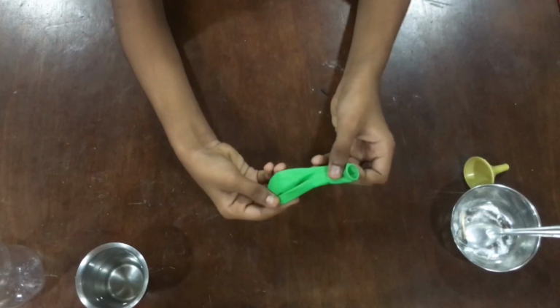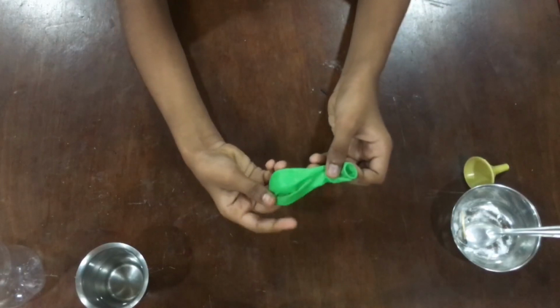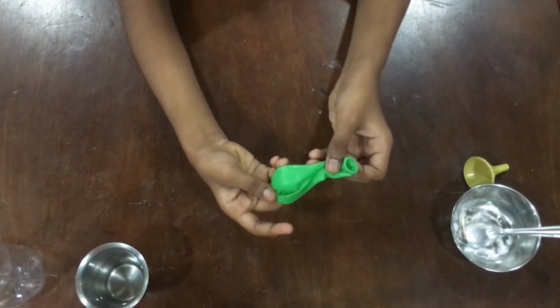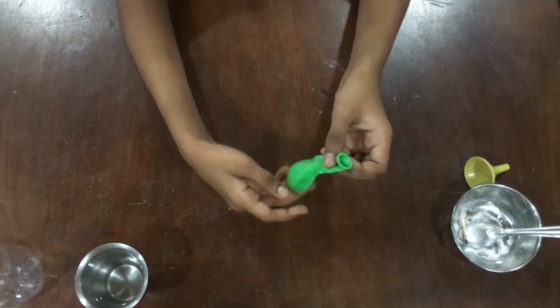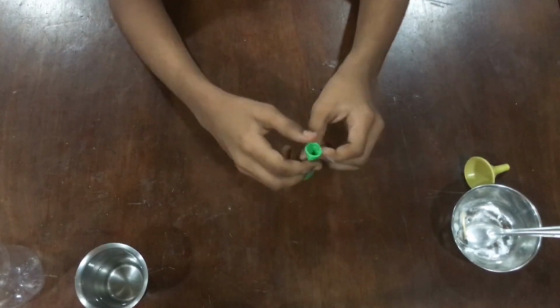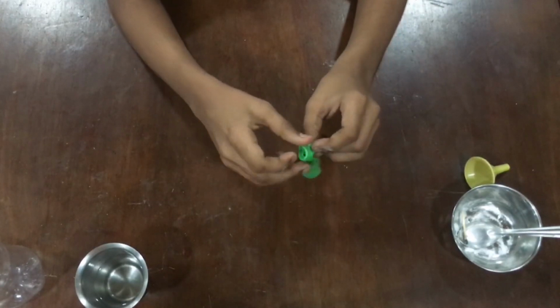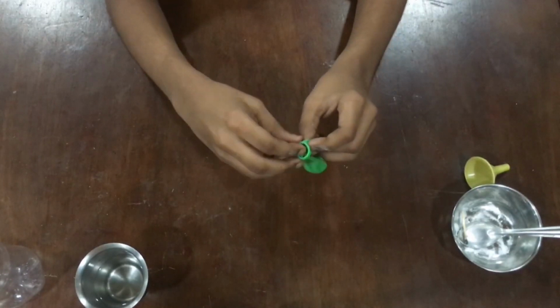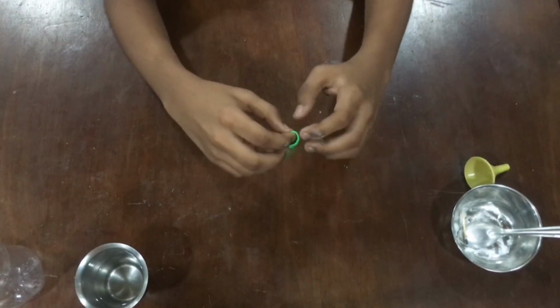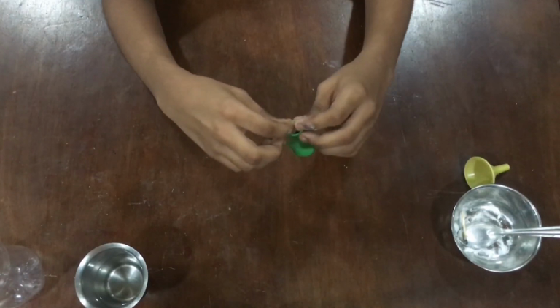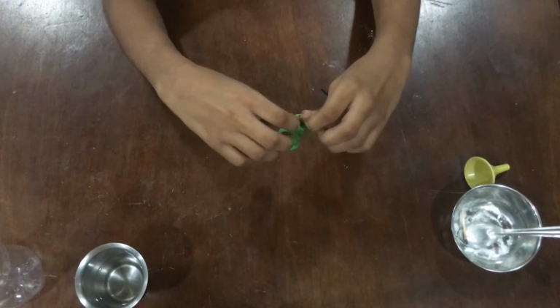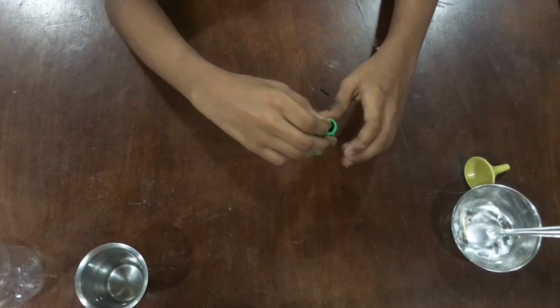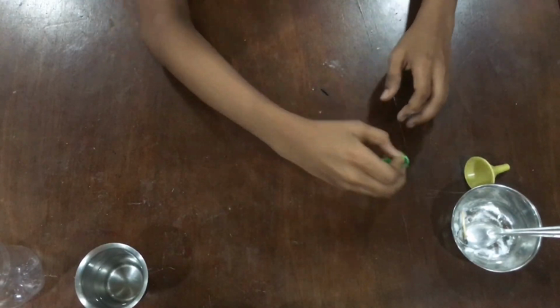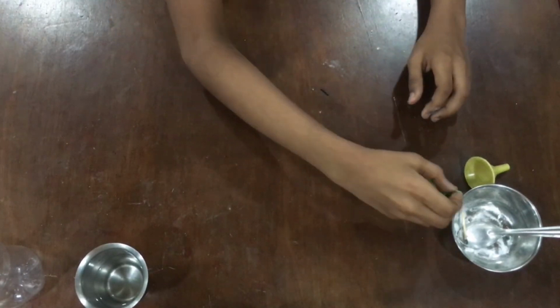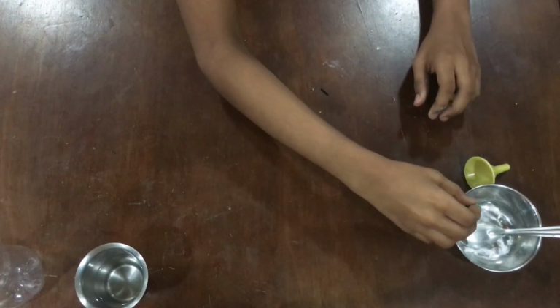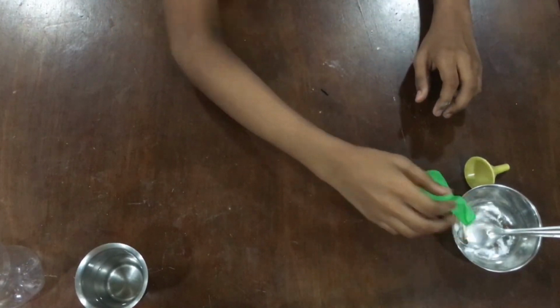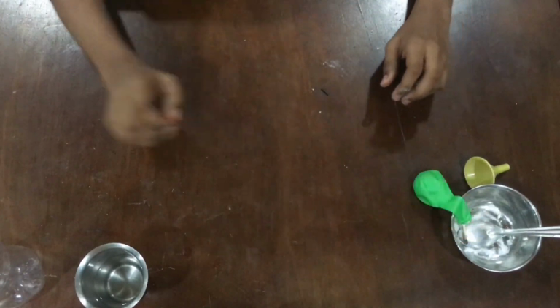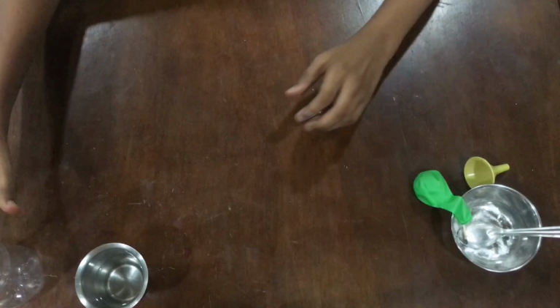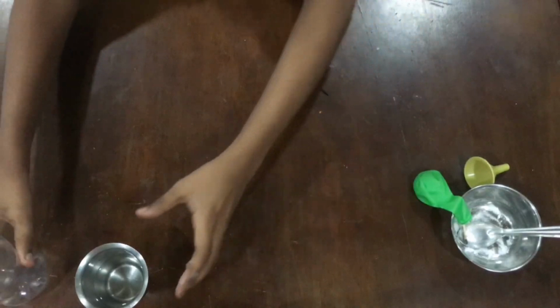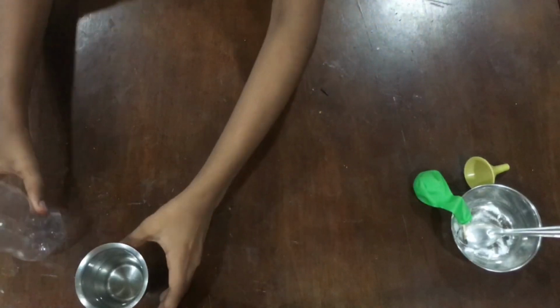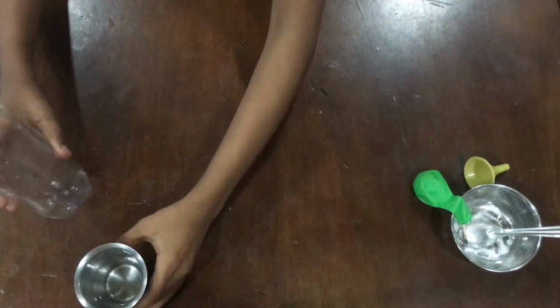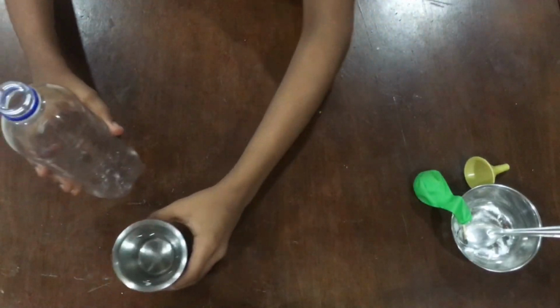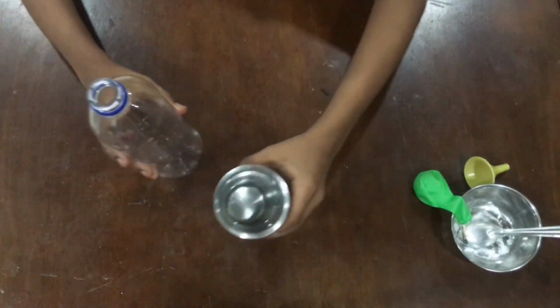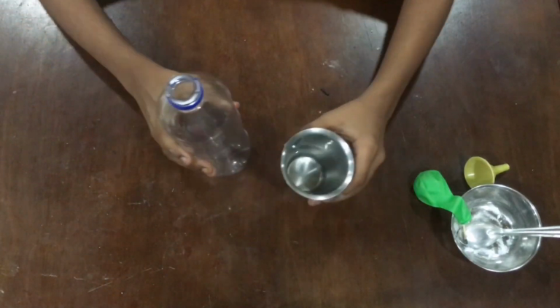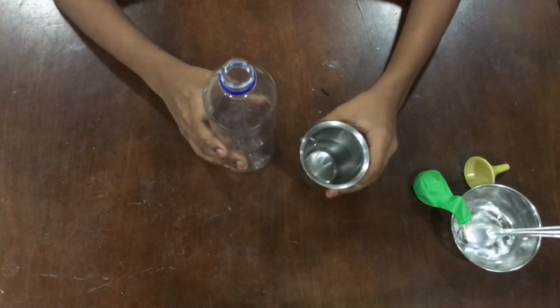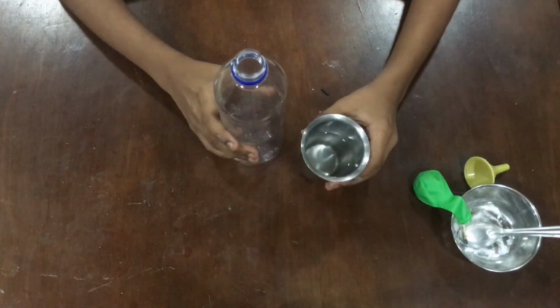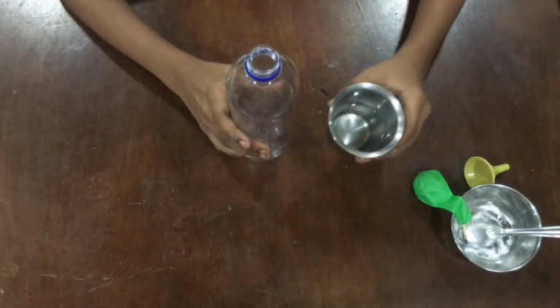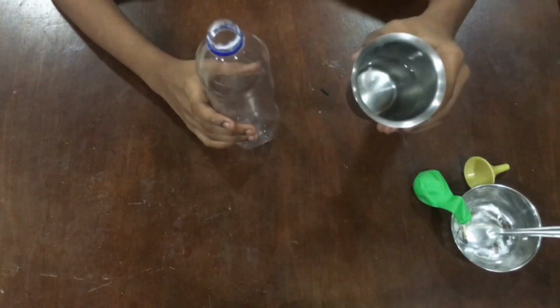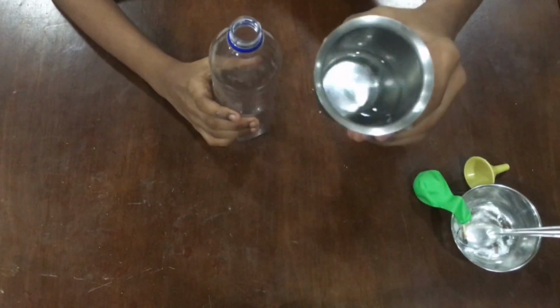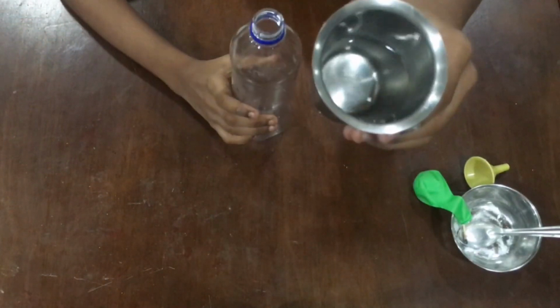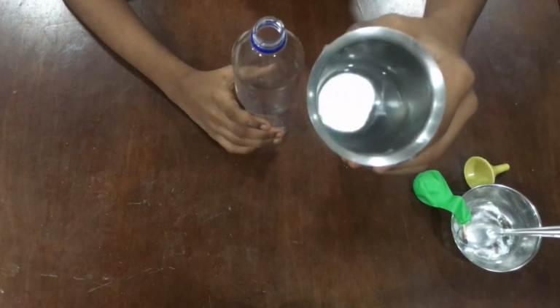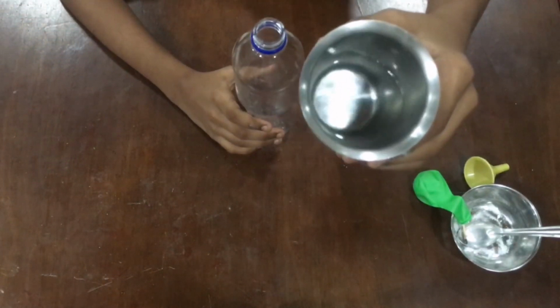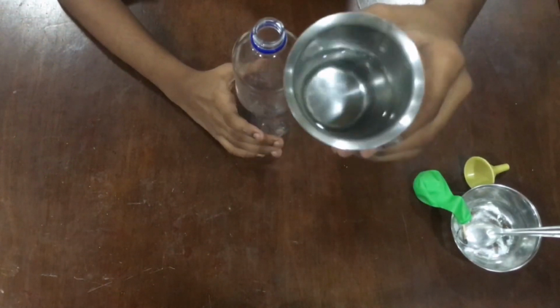Now you can tell that the baking soda is fully in the balloon. Now take the vinegar and pour it in the plastic bottle.